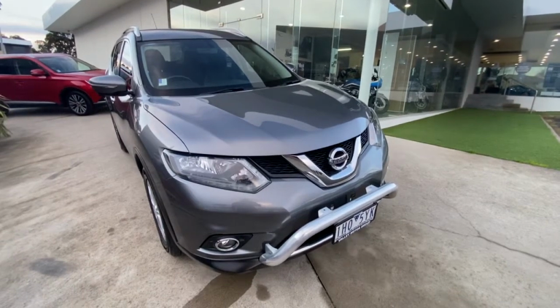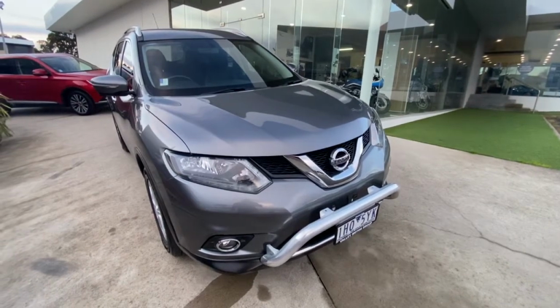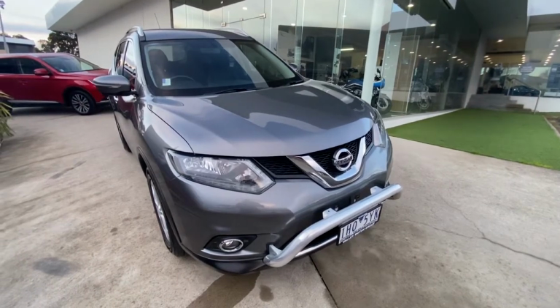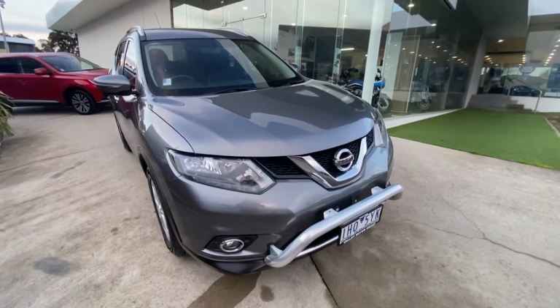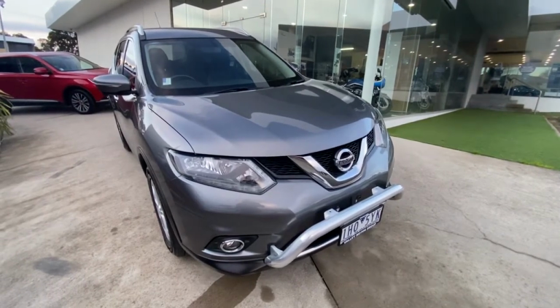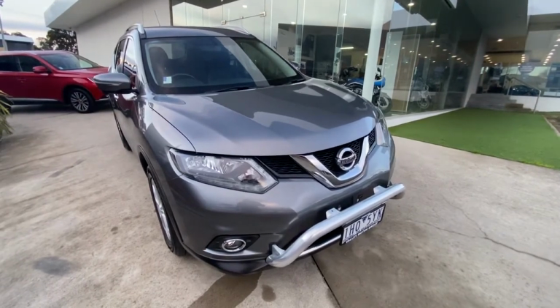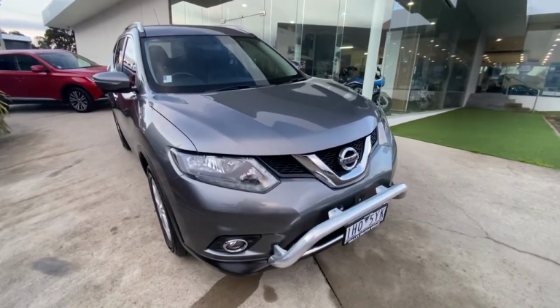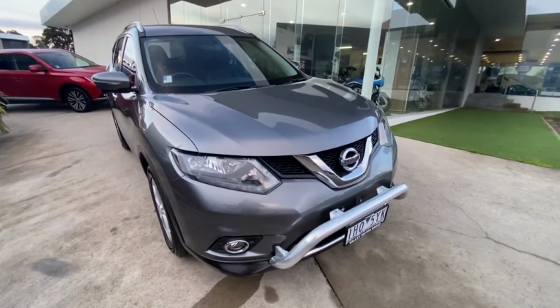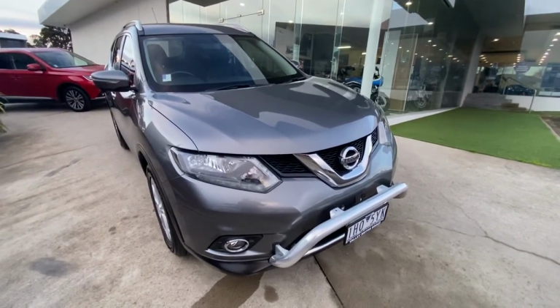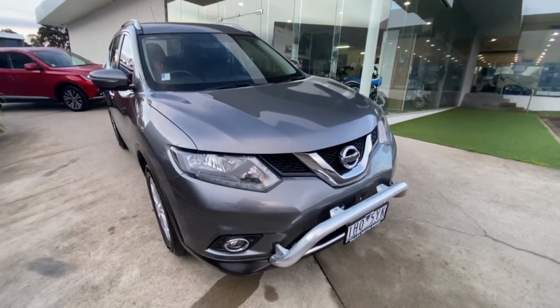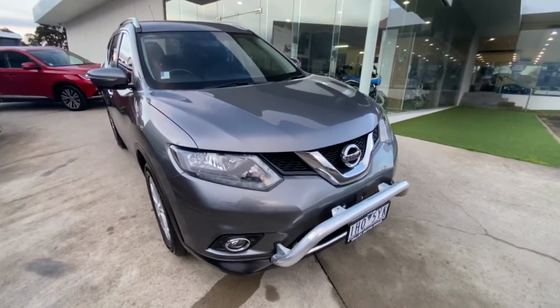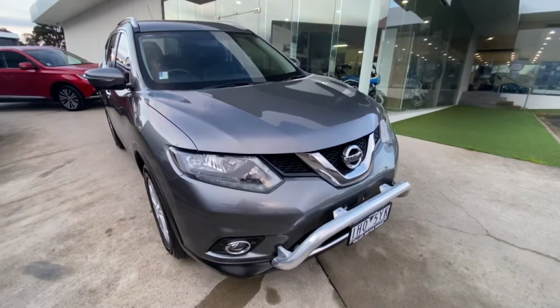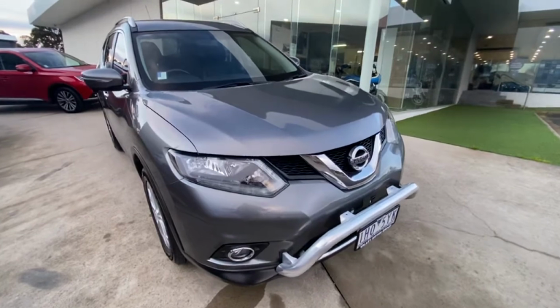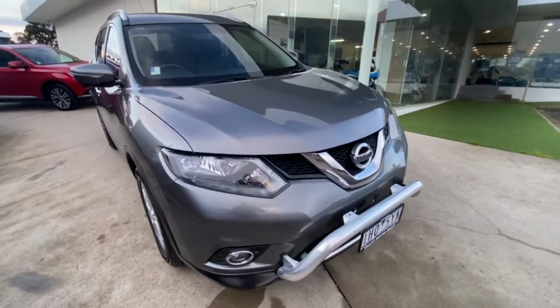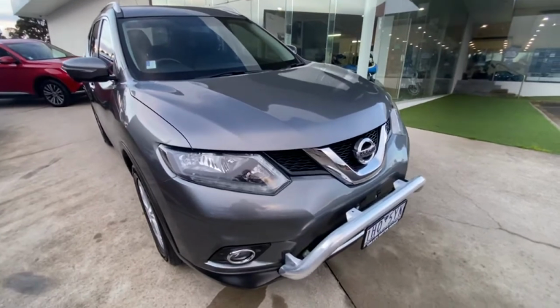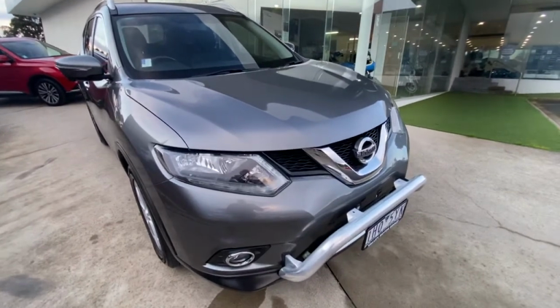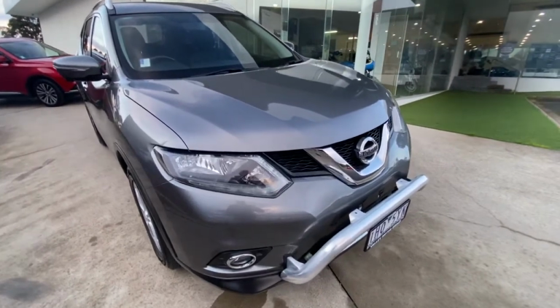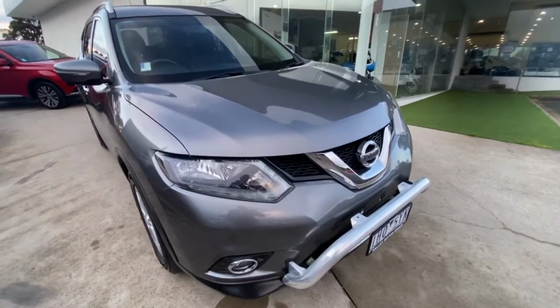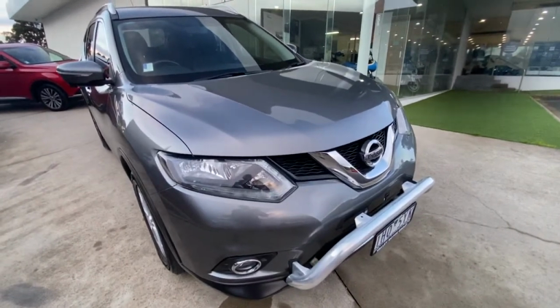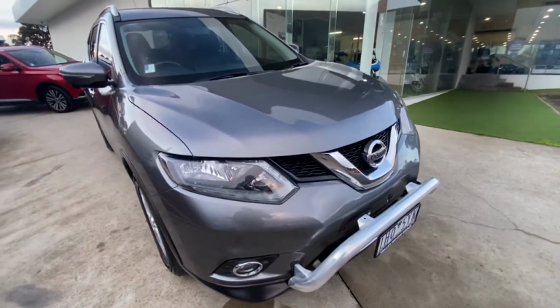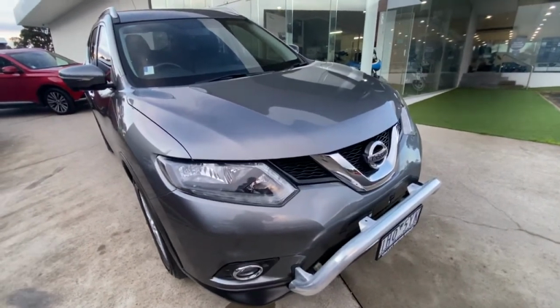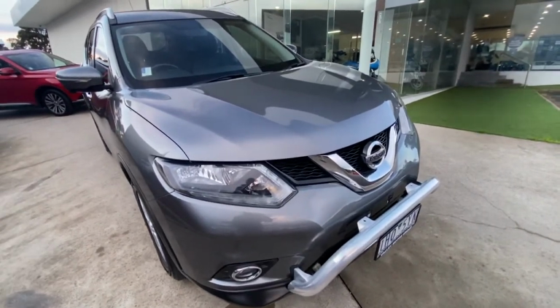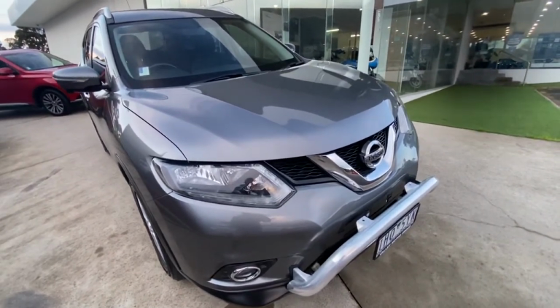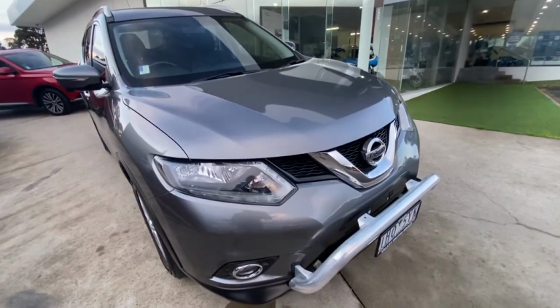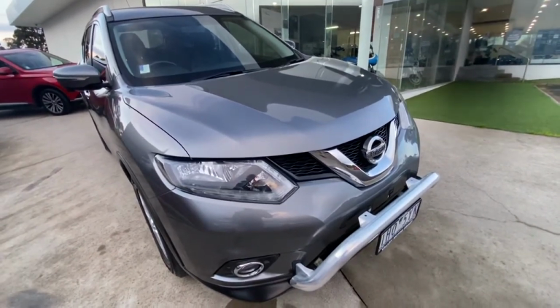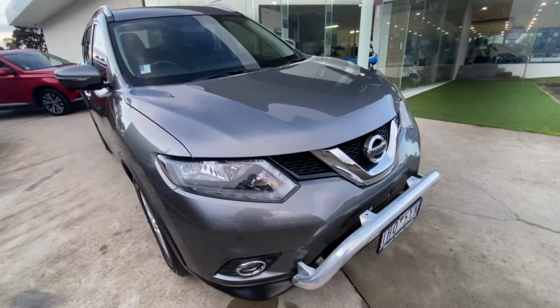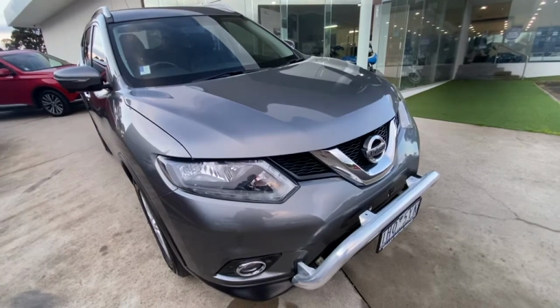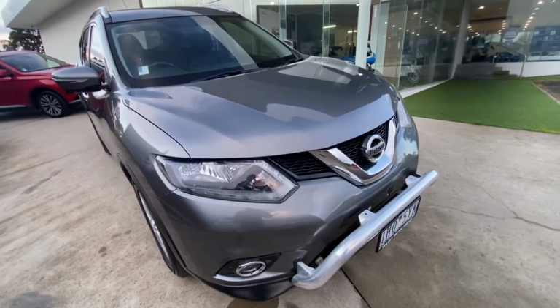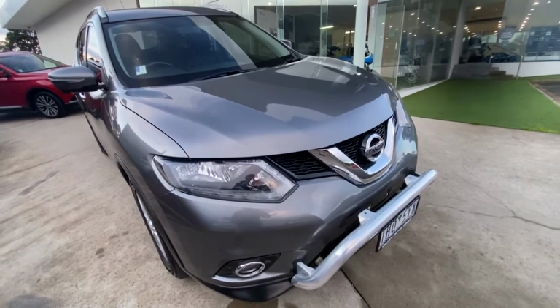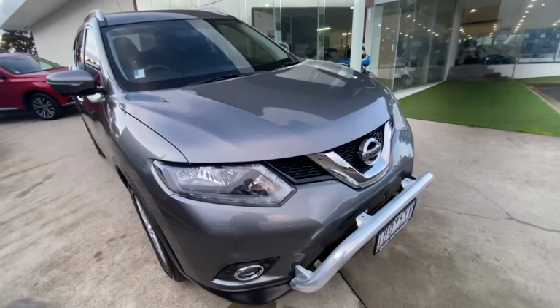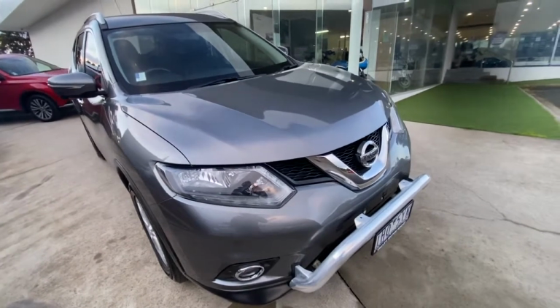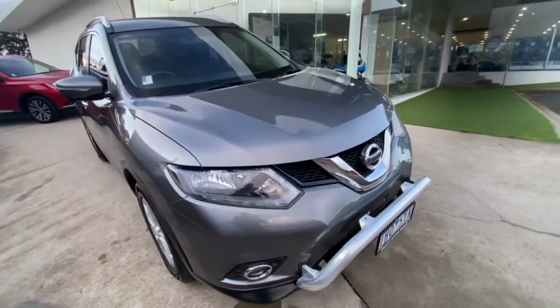Hi guys, welcome to Valley Motor Group. My name is Ben. I'd love to welcome you on a walk-around video on our 2016 Nissan X-Trail STL. This one here has just arrived and I'd love to show you through.